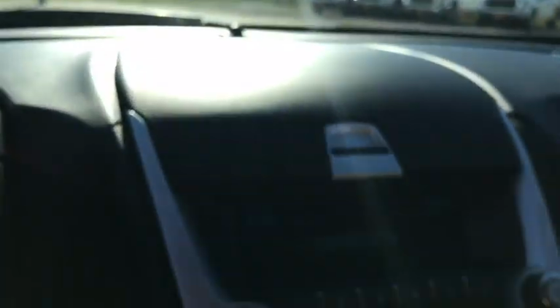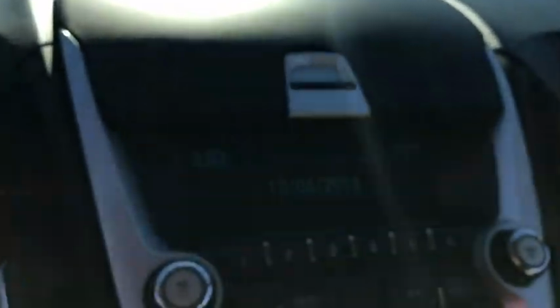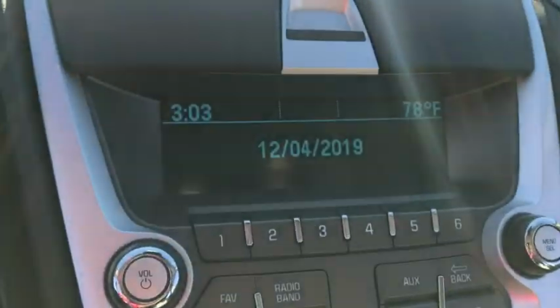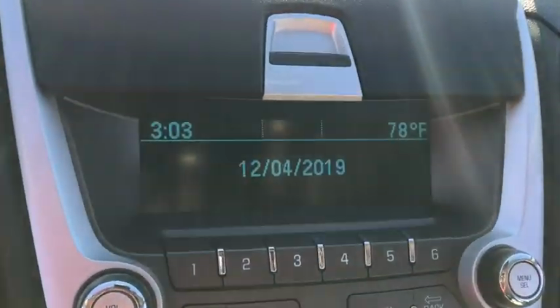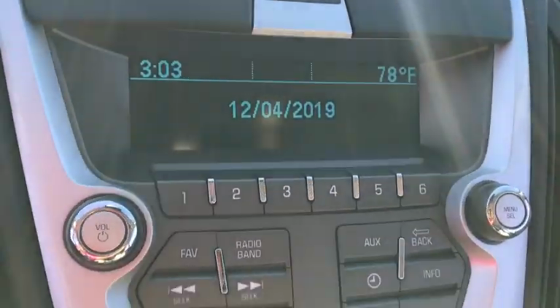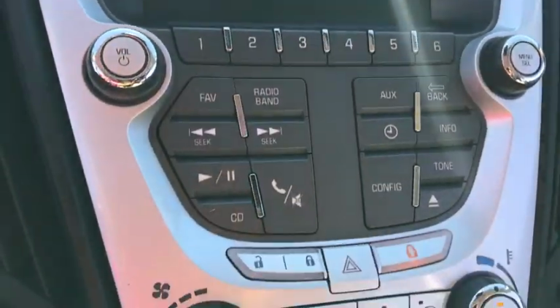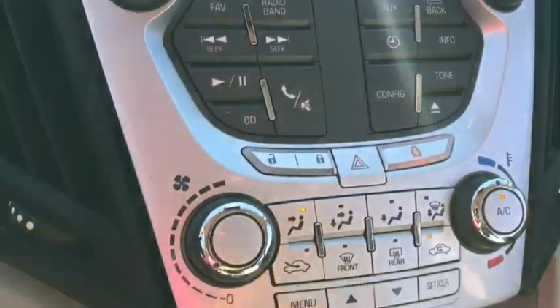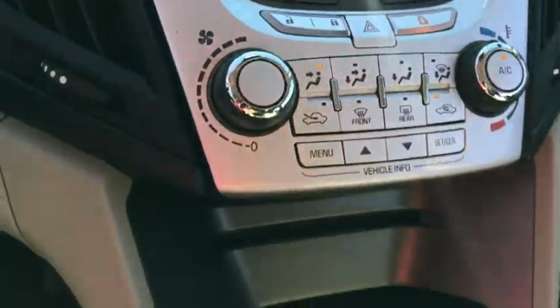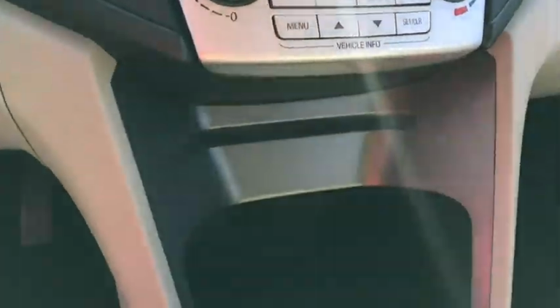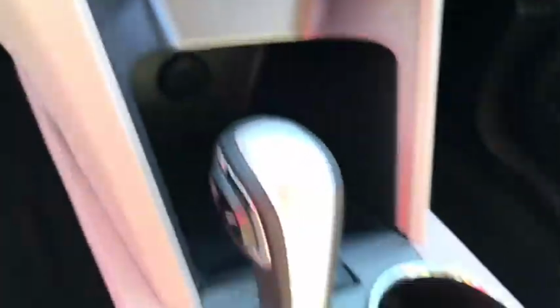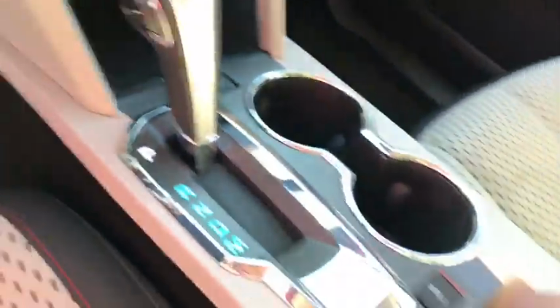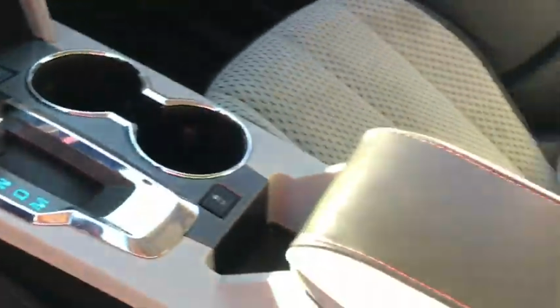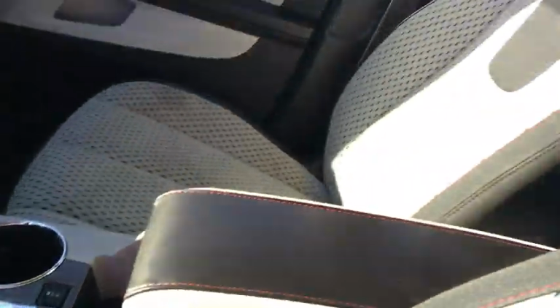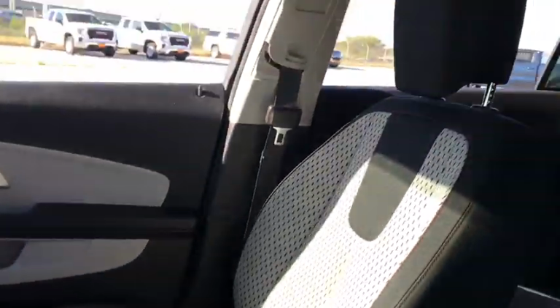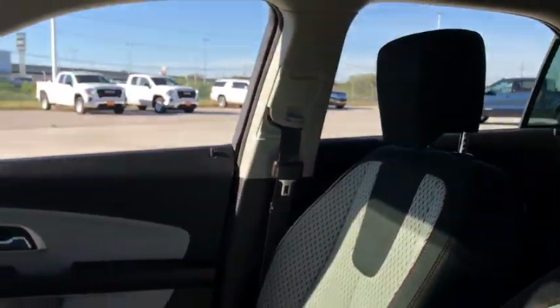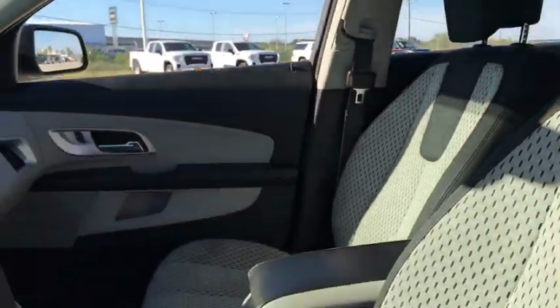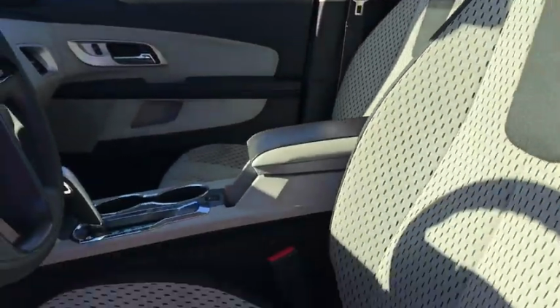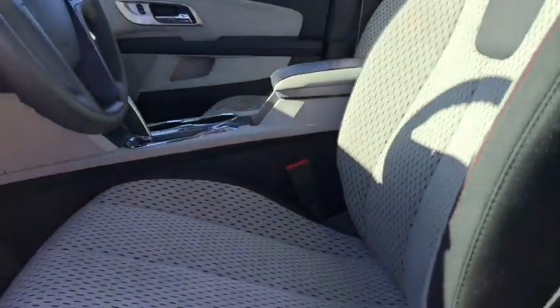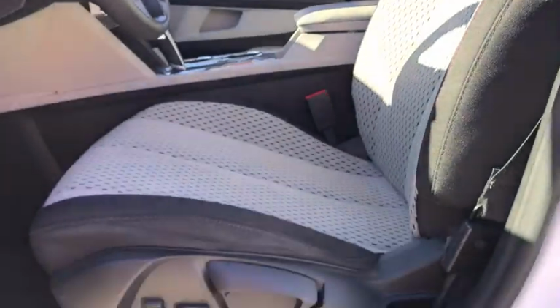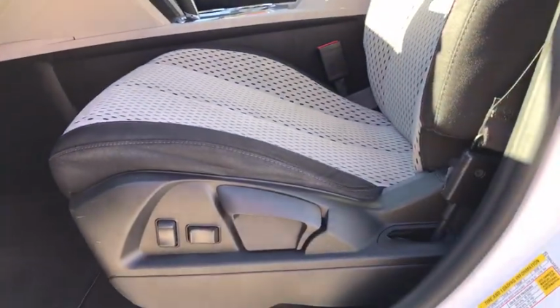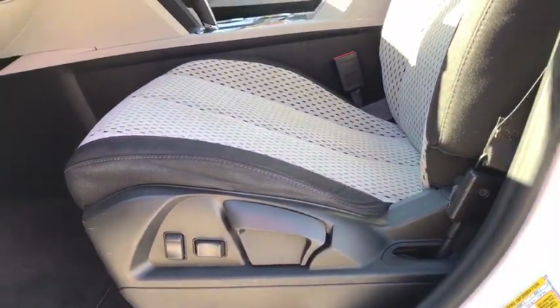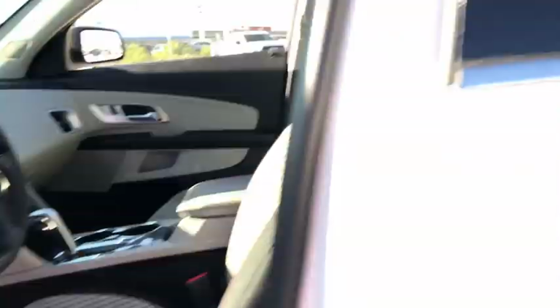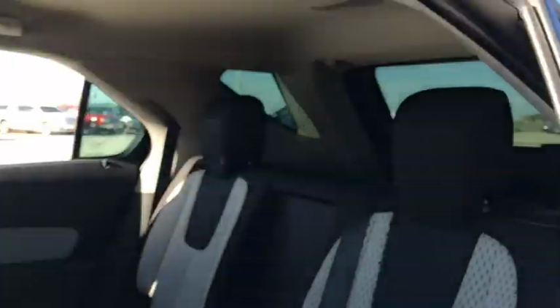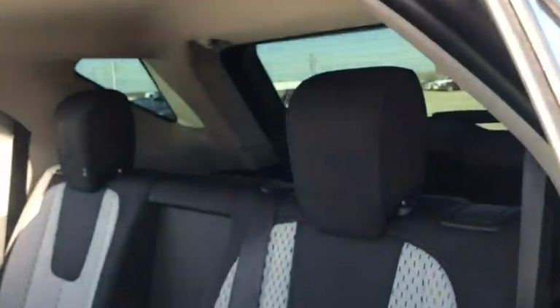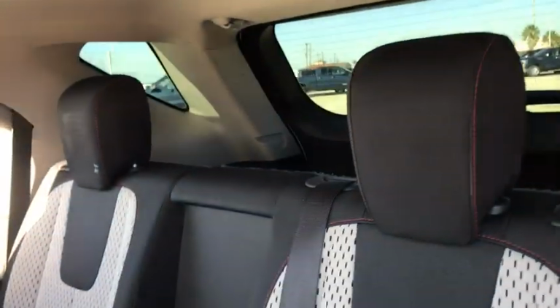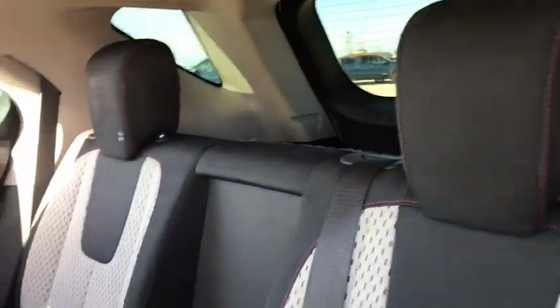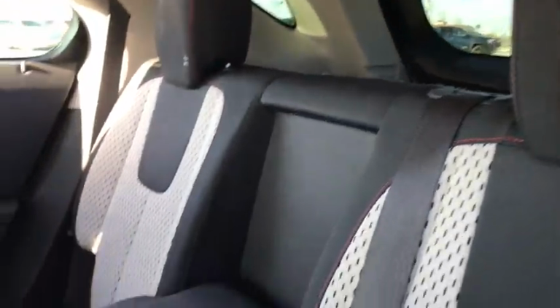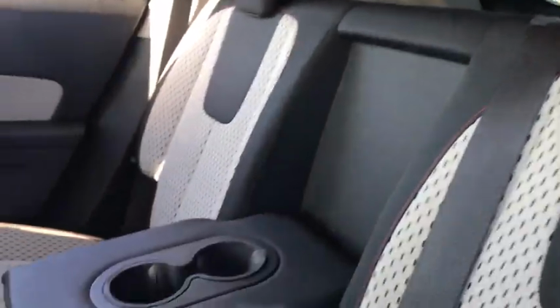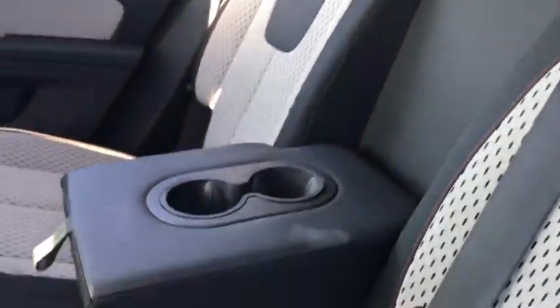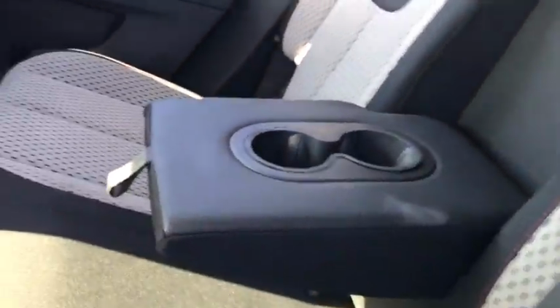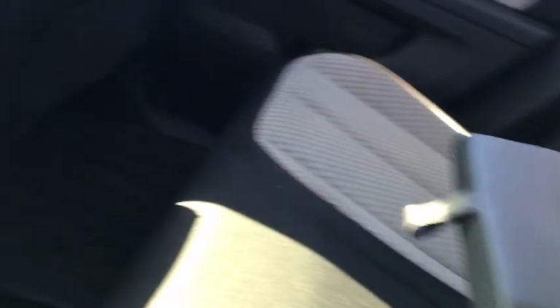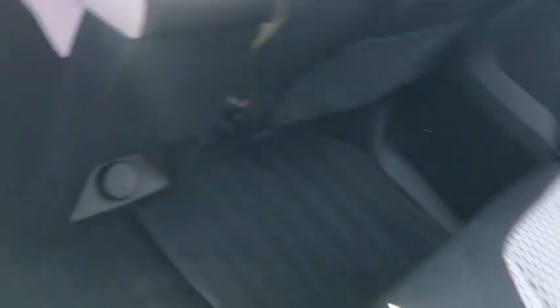Rear window defroster, power windows, CD player, security system, electronic stability control, compass, trip computer, panic alarm, brake assist, tachometer, remote keyless entry, Sirius satellite radio.